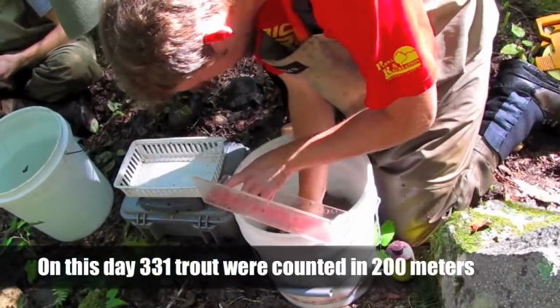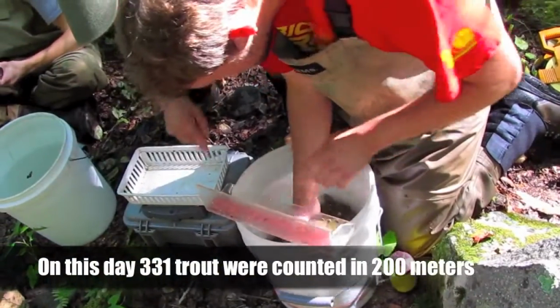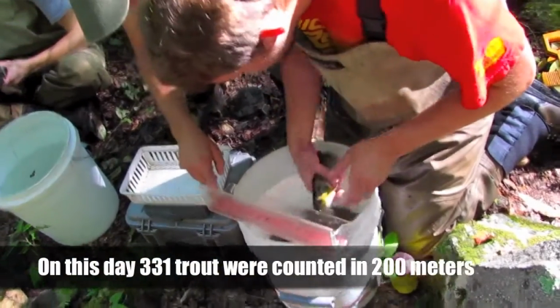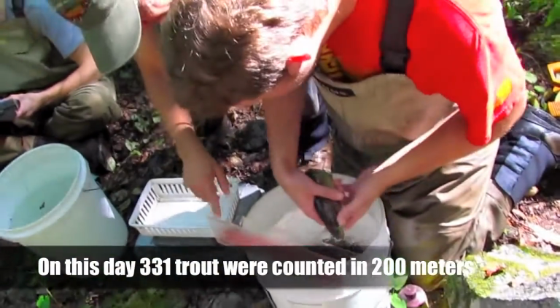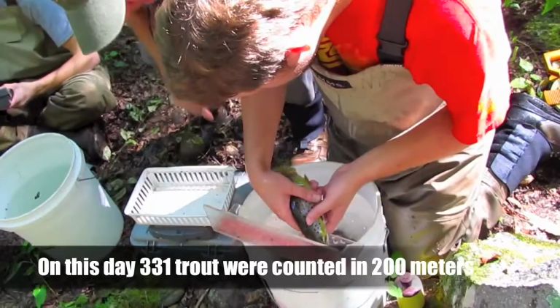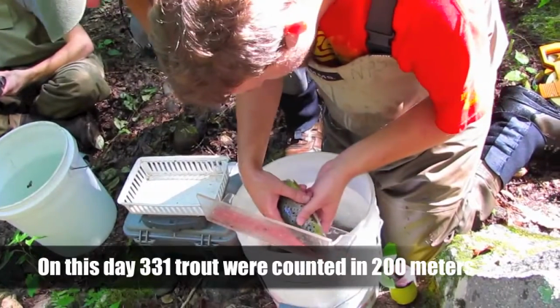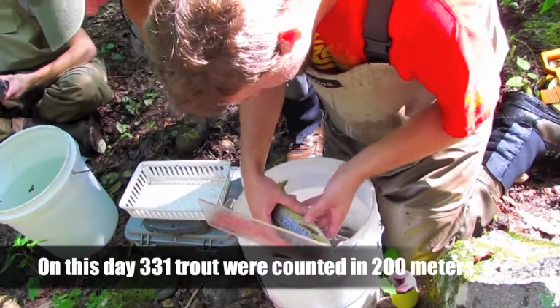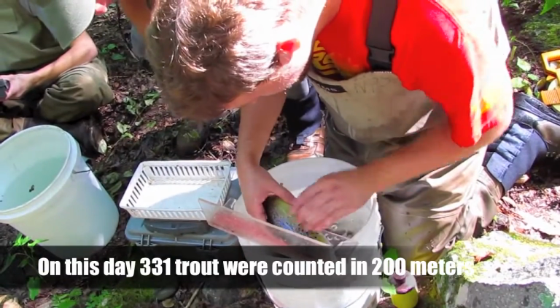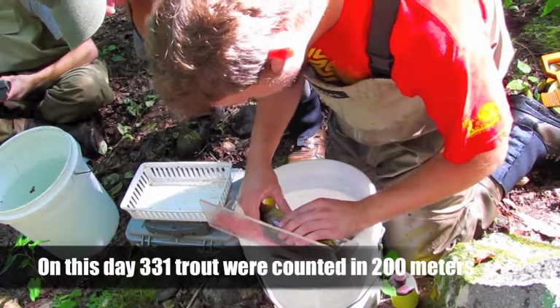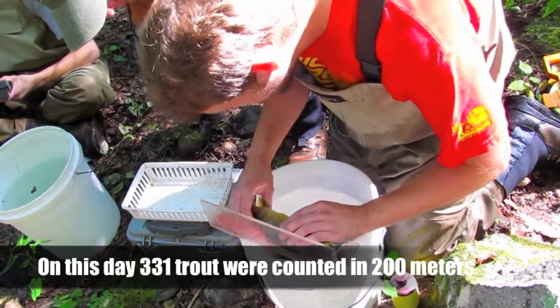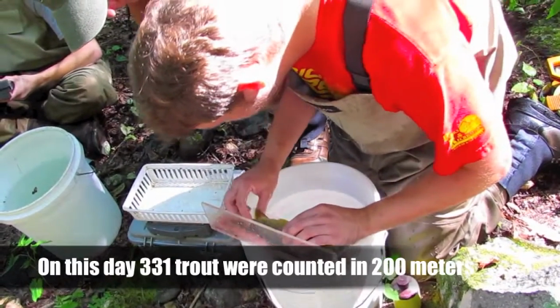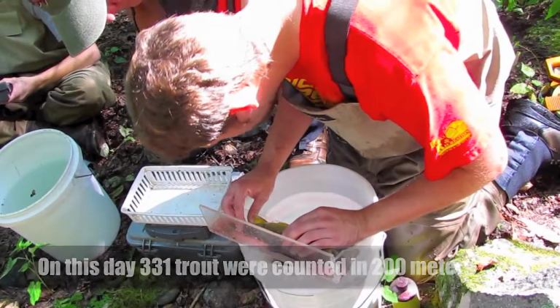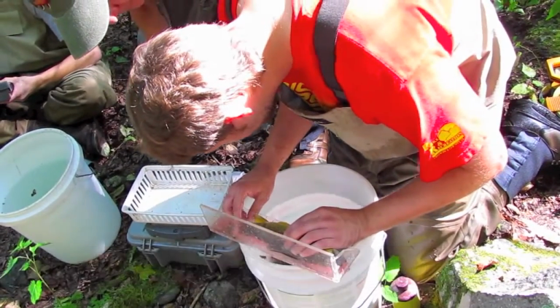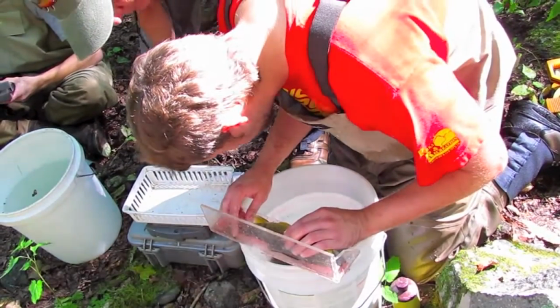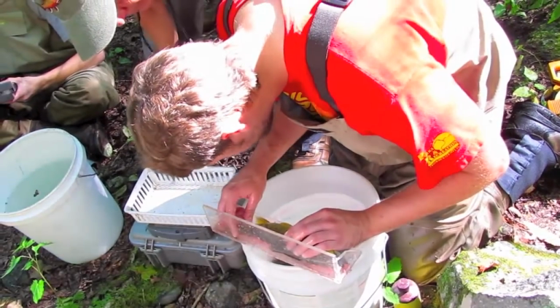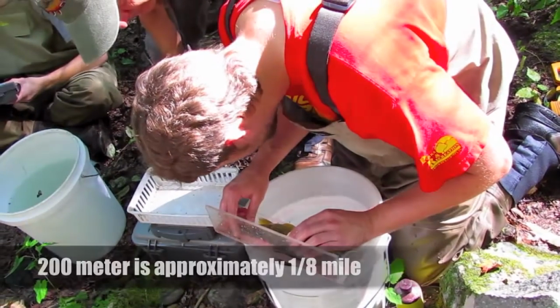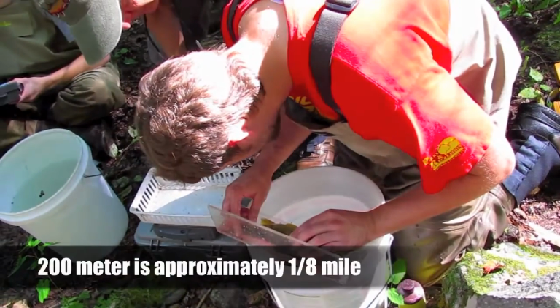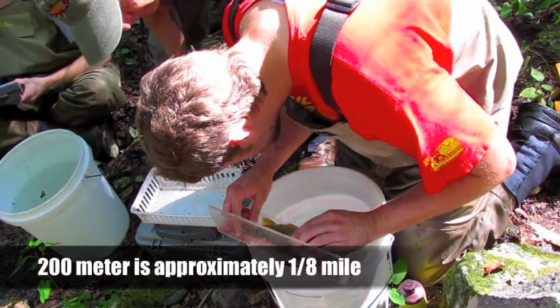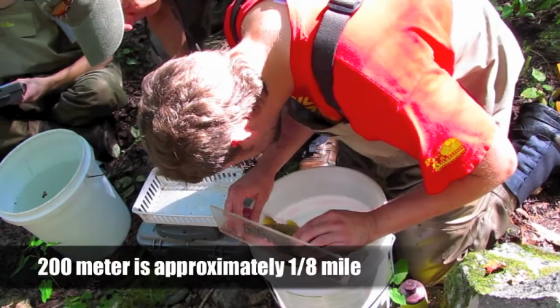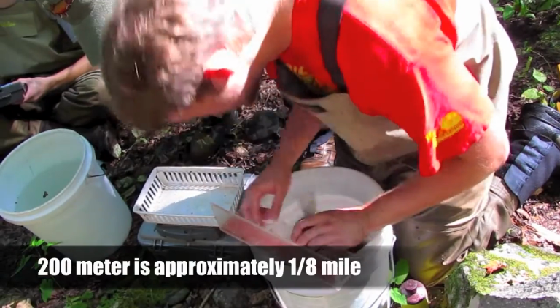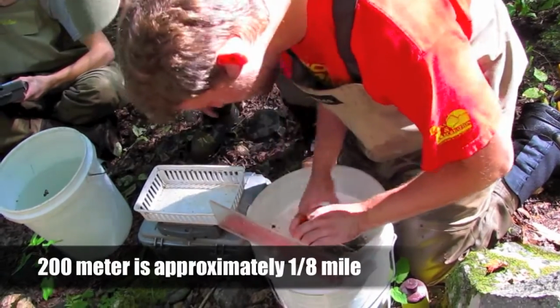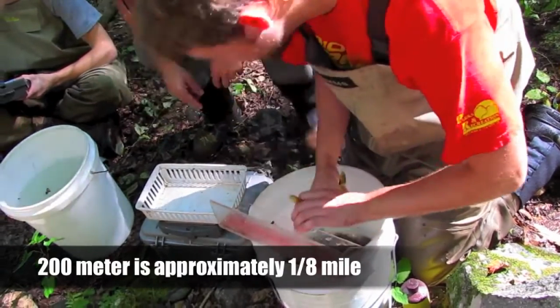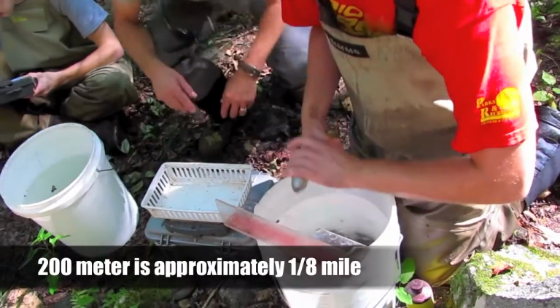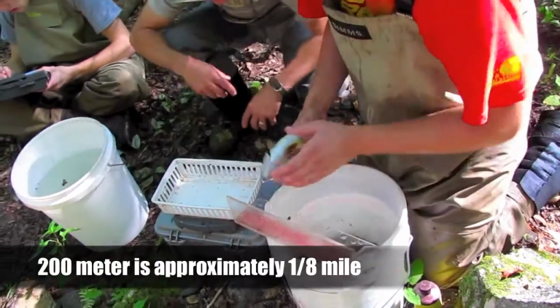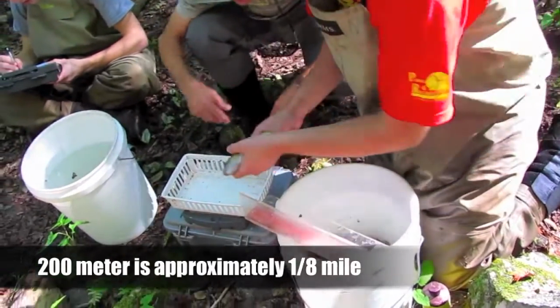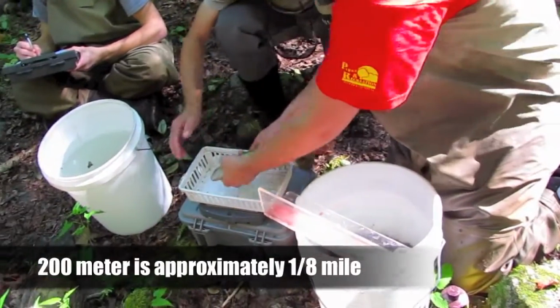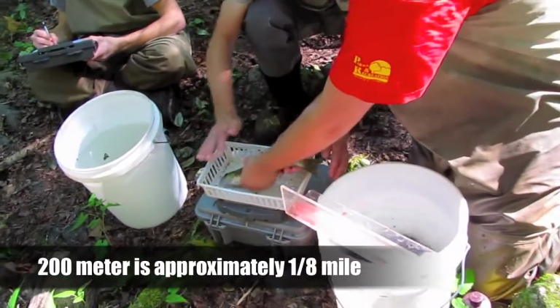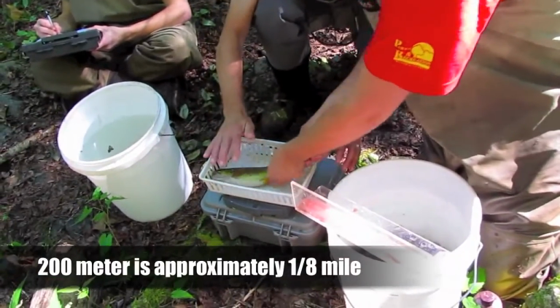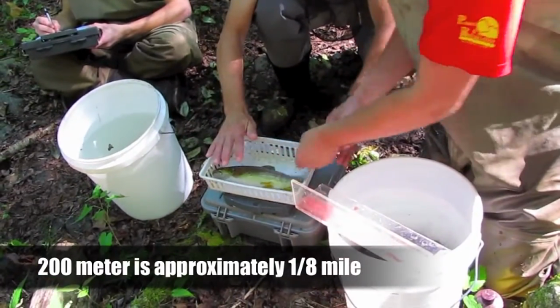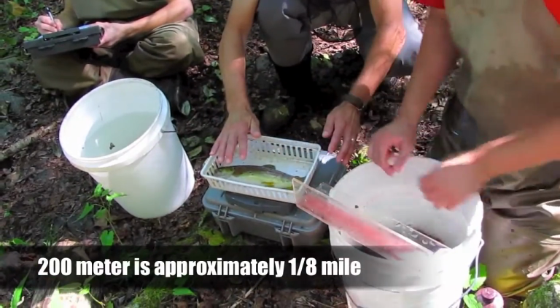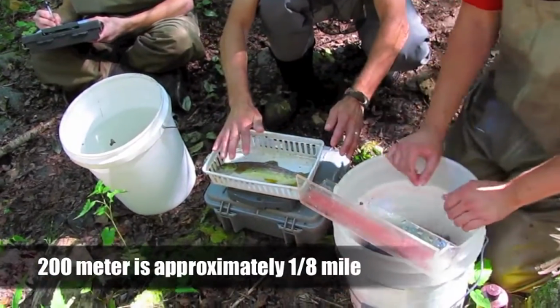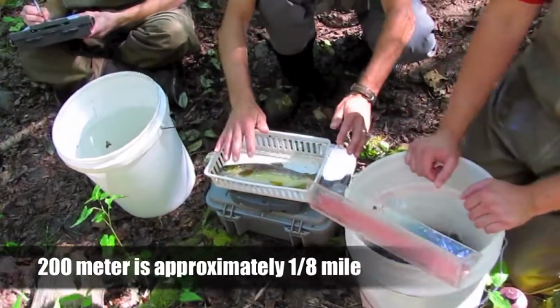Large trout occasionally turn up in these samplings, but biologists choose sample sites based on a wide array of habitats. Deep pools that favor large trout don't necessarily give an accurate sampling for an entire stream.